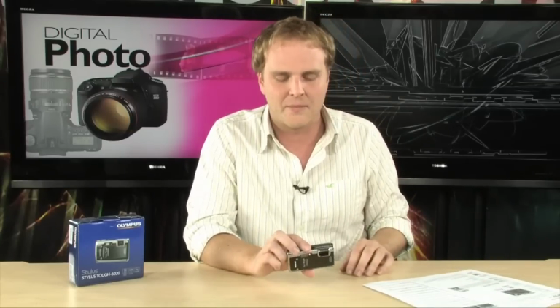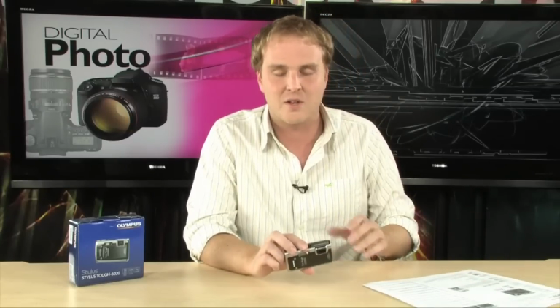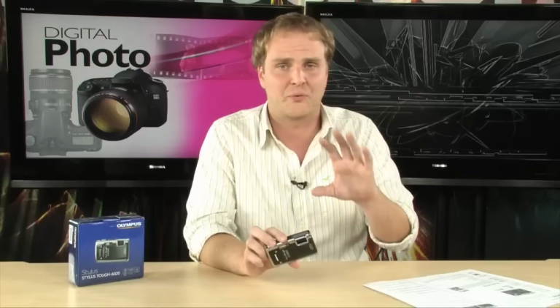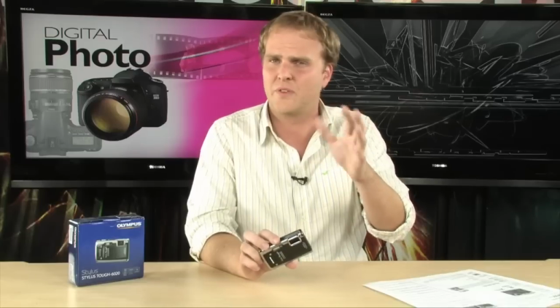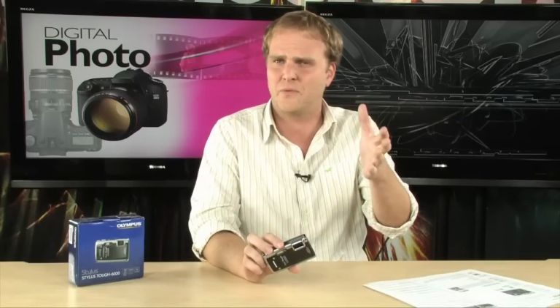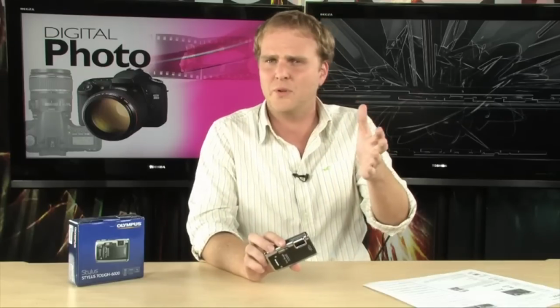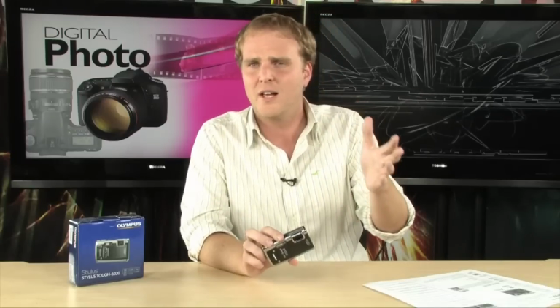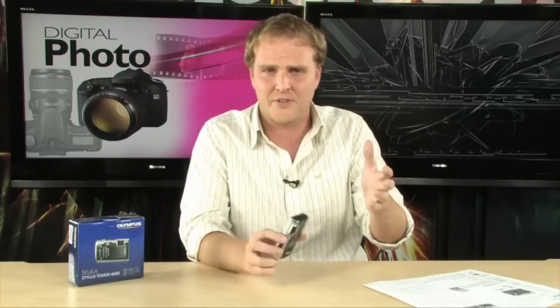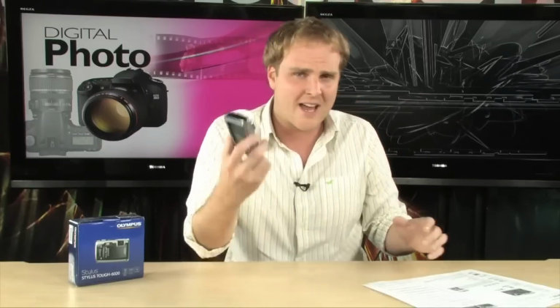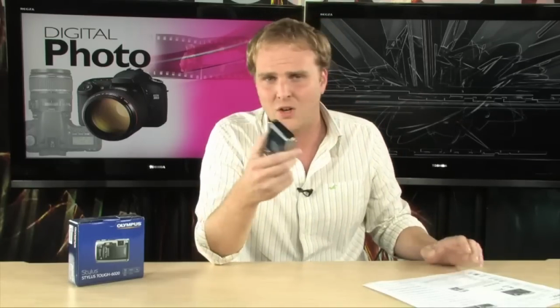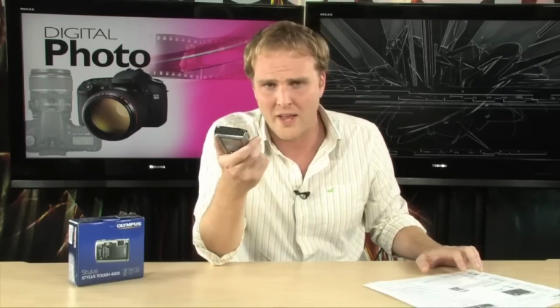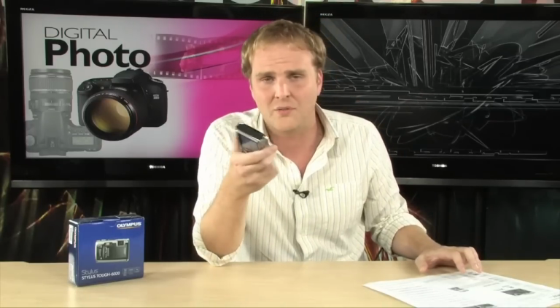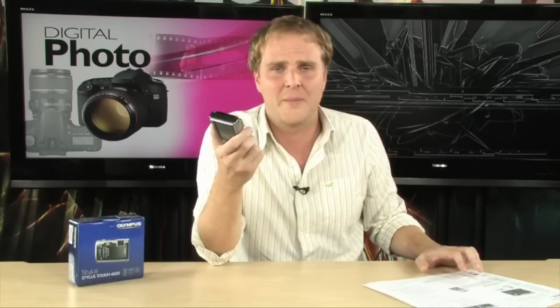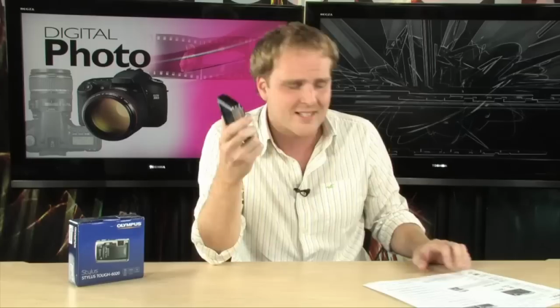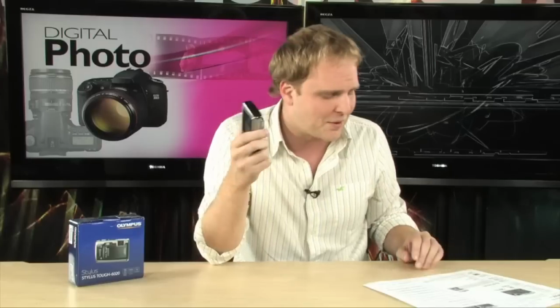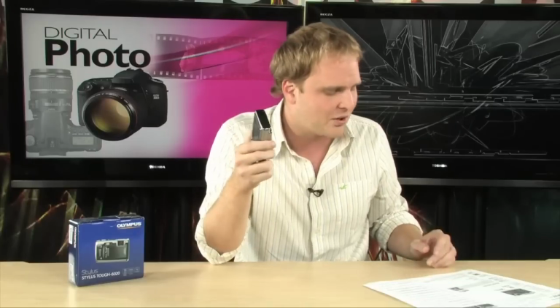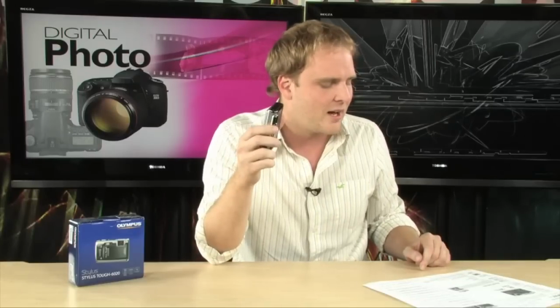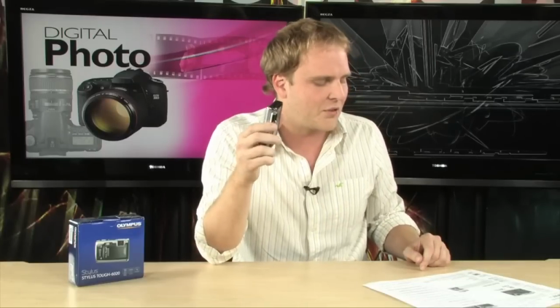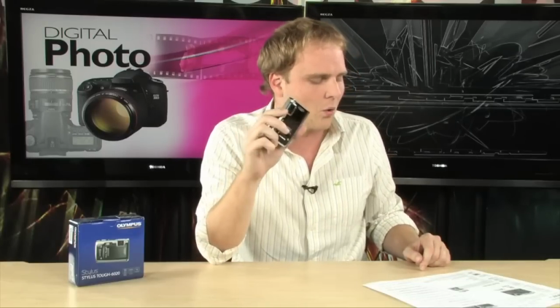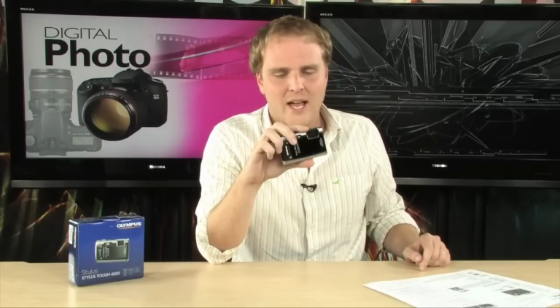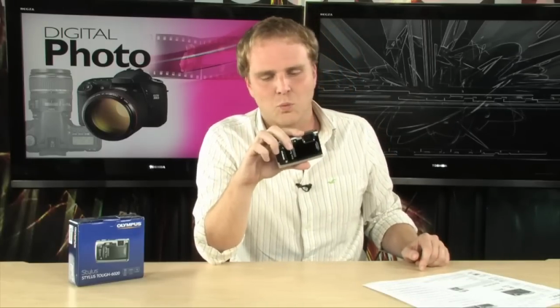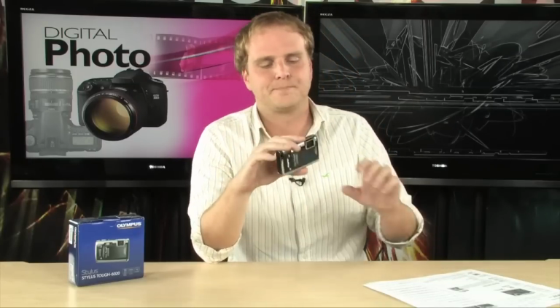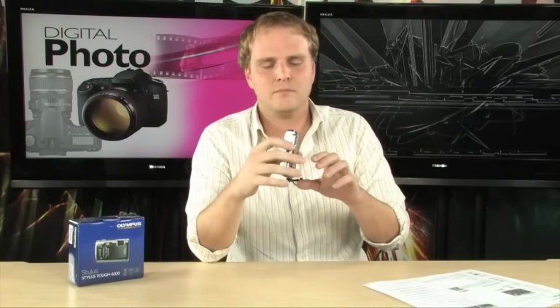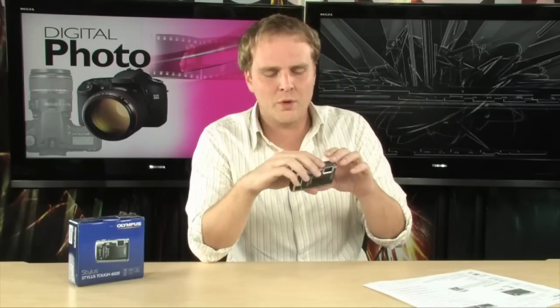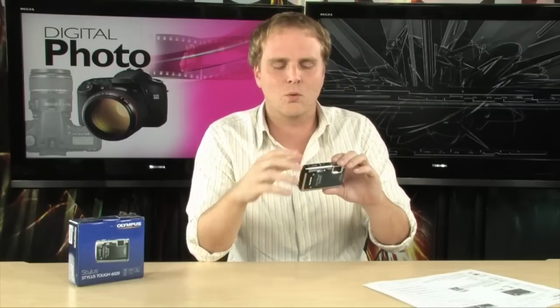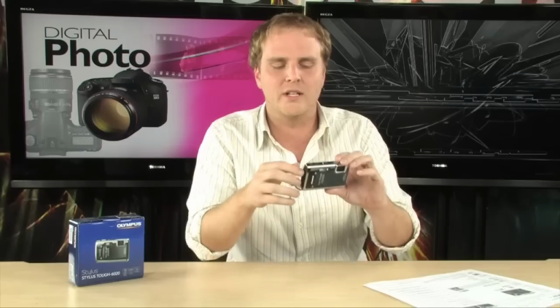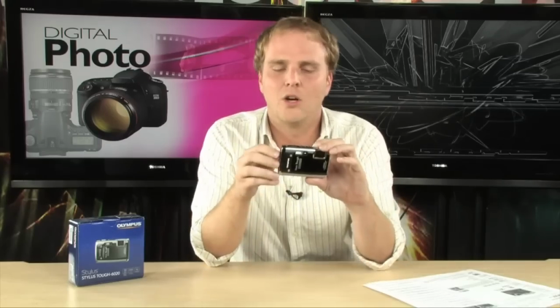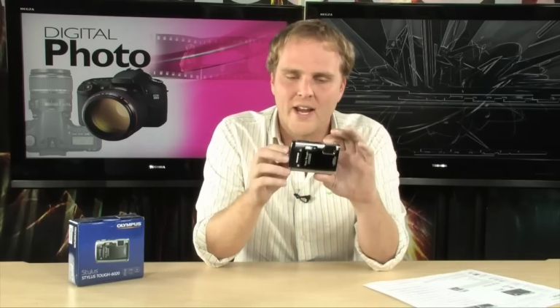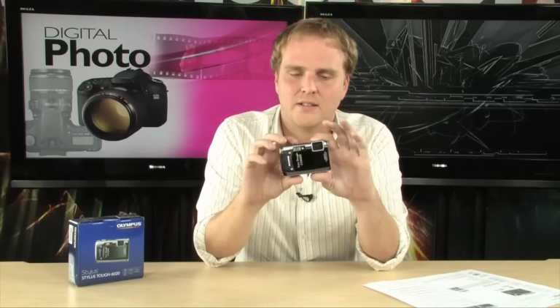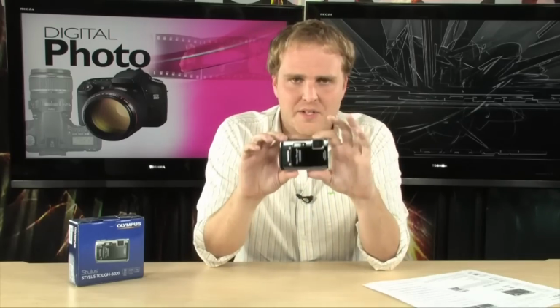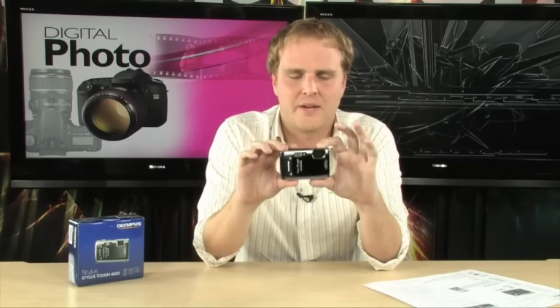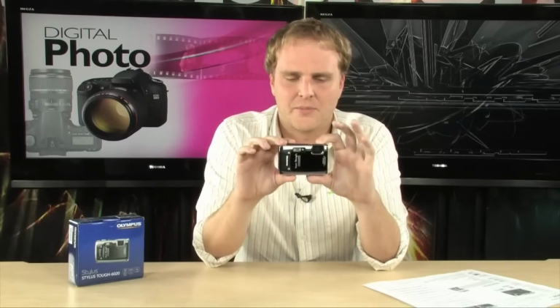It is also freeze-proof. If this camera is out in the cold weather, you don't have to worry about it — it's going to be able to handle the cold as well. It's a really great little system that they've developed here.